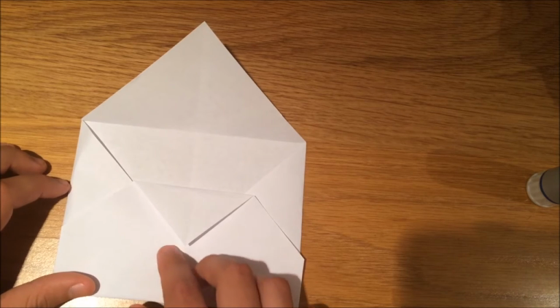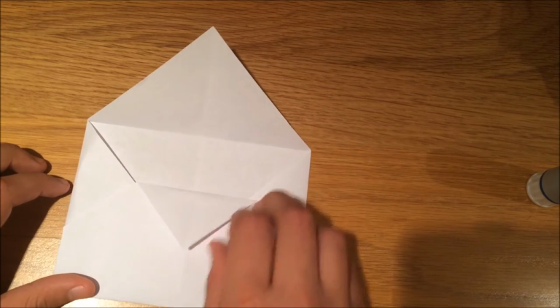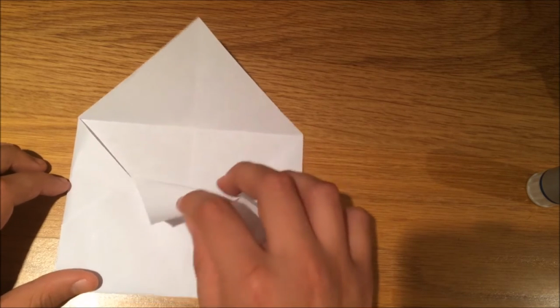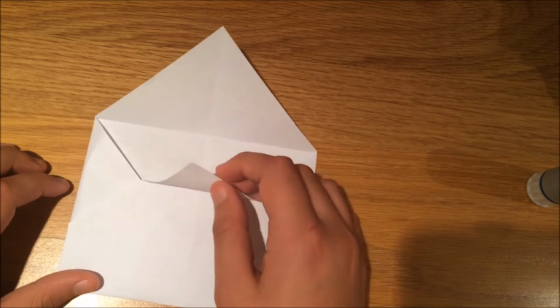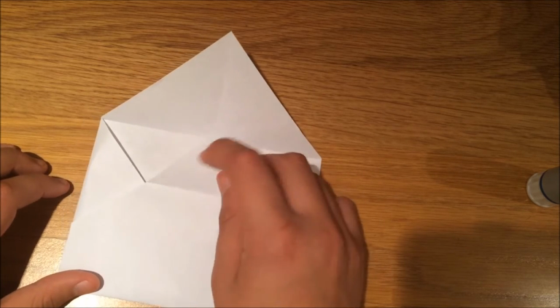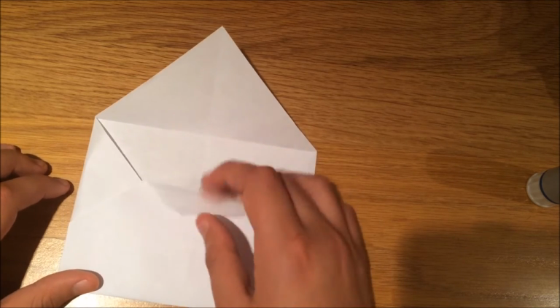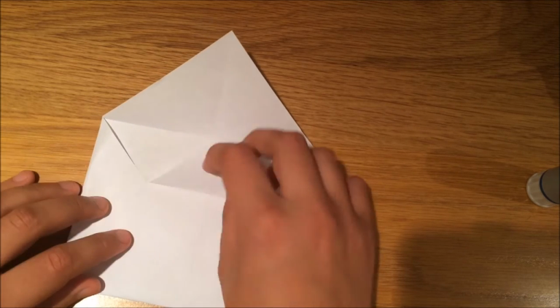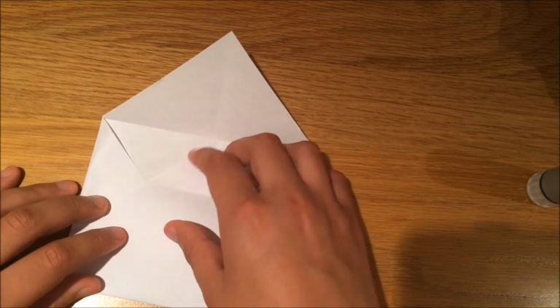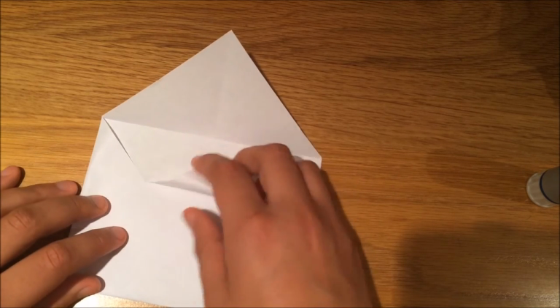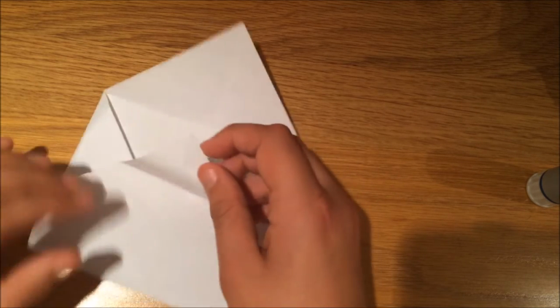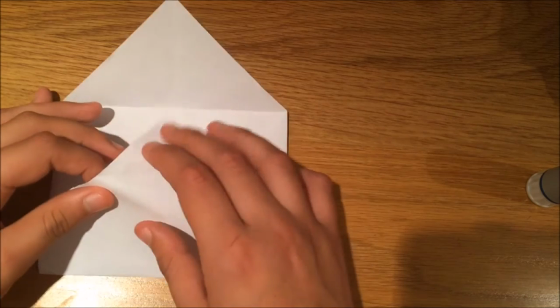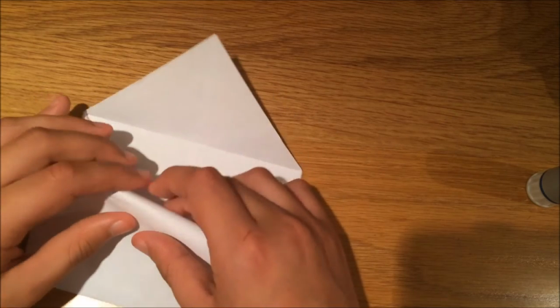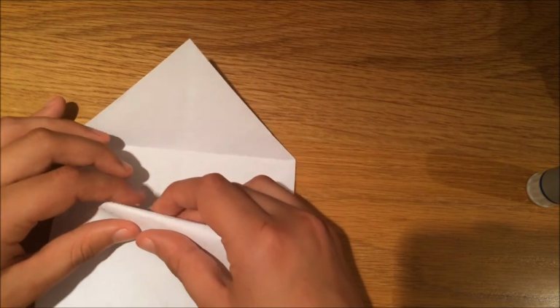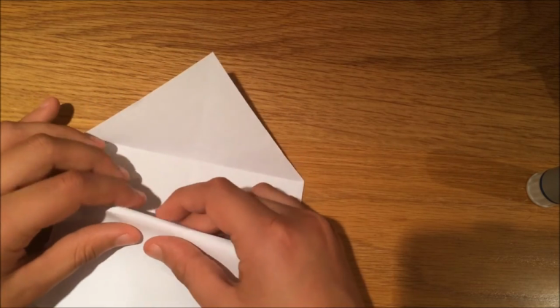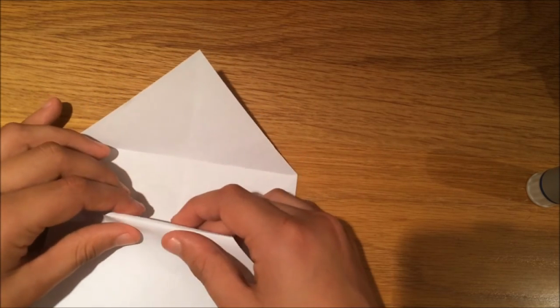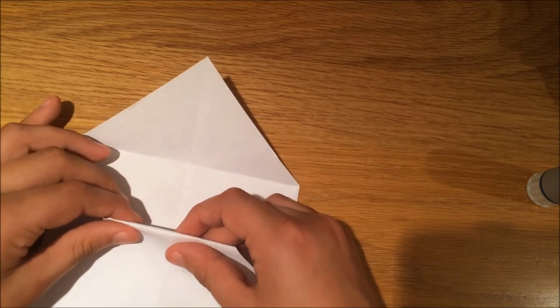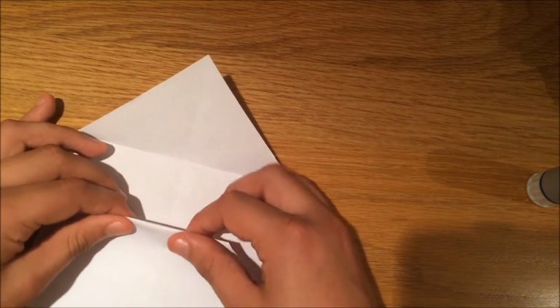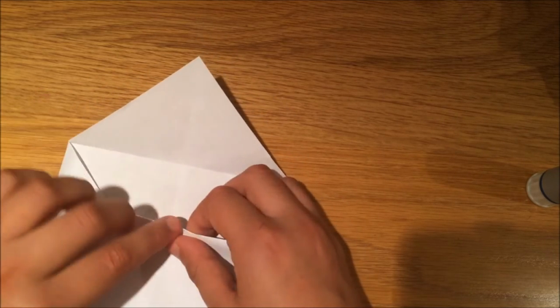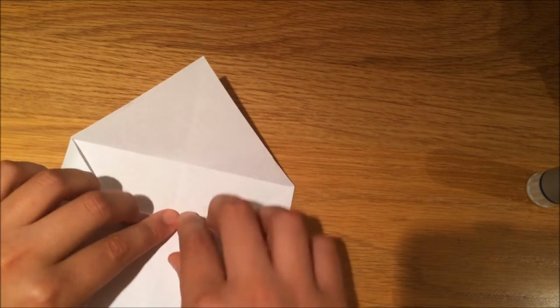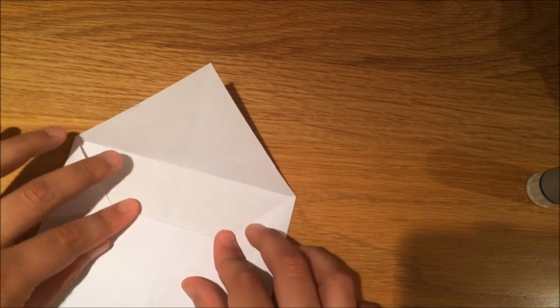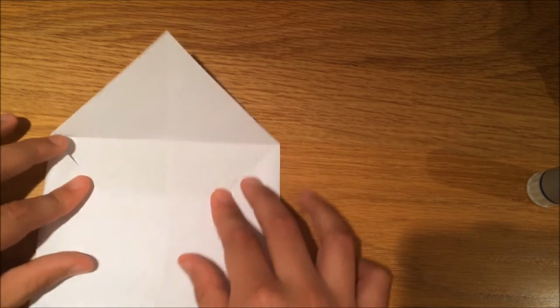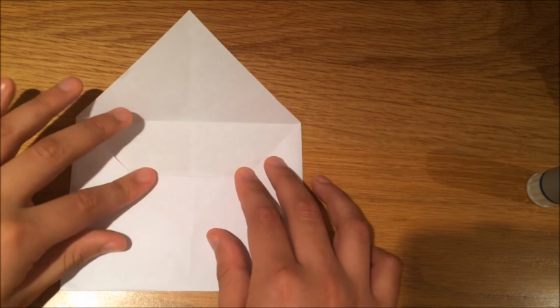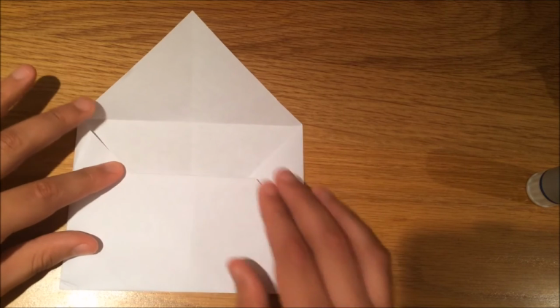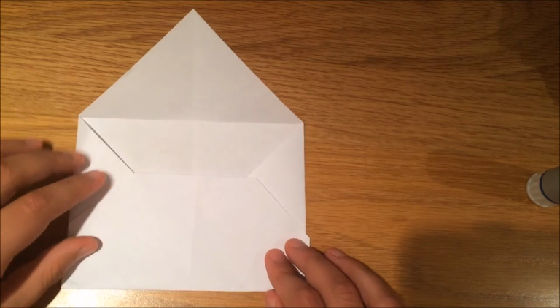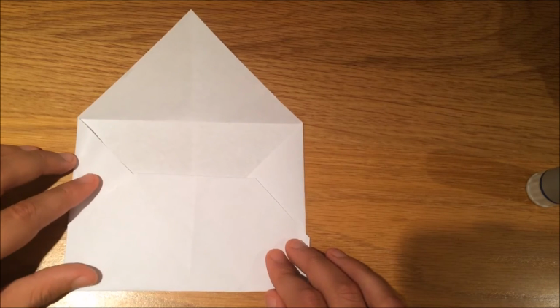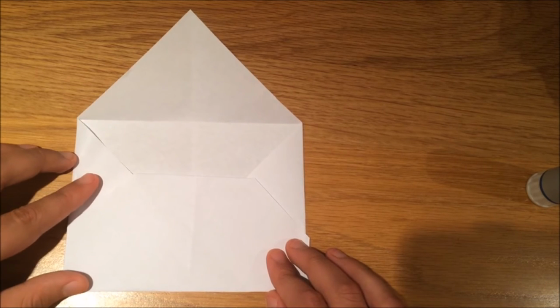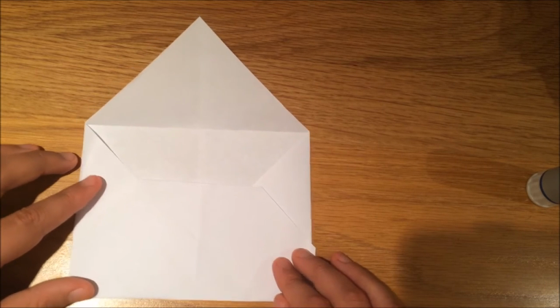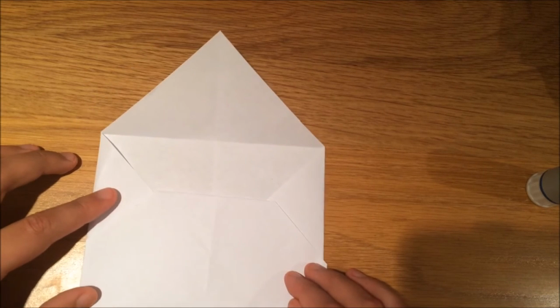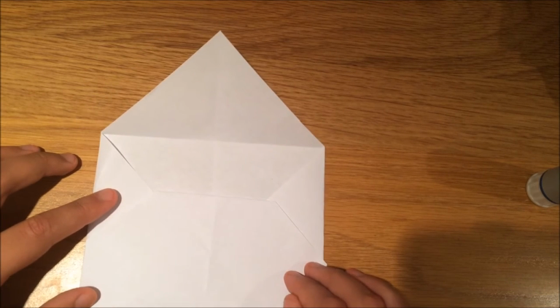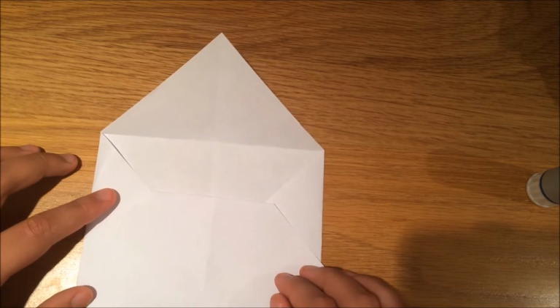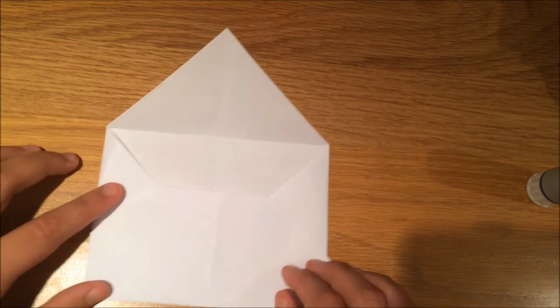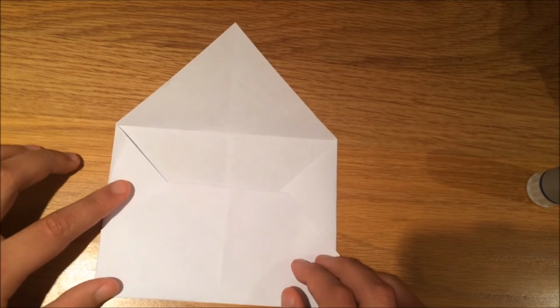Now what you're going to do is take this piece and fold it inwards — put it down inwards and tuck it in. This is what you should have.